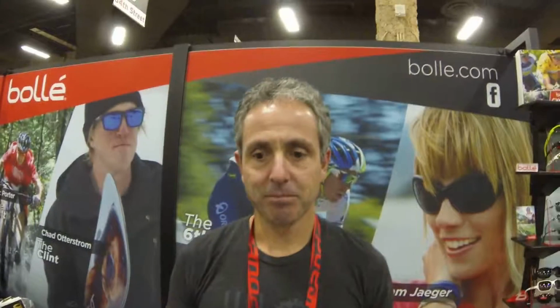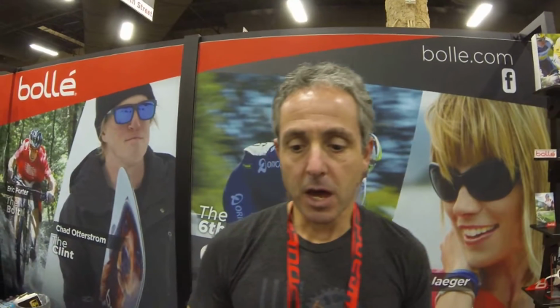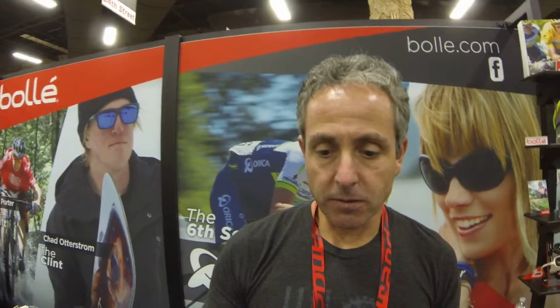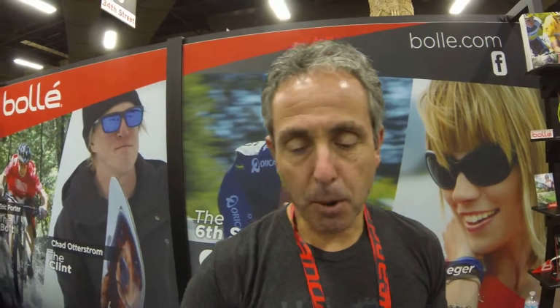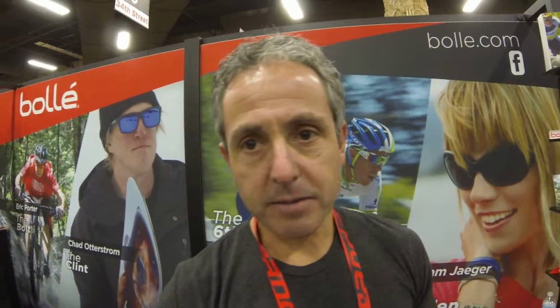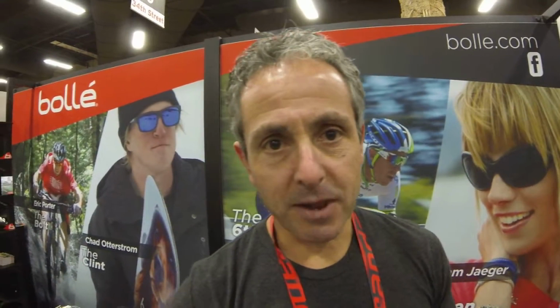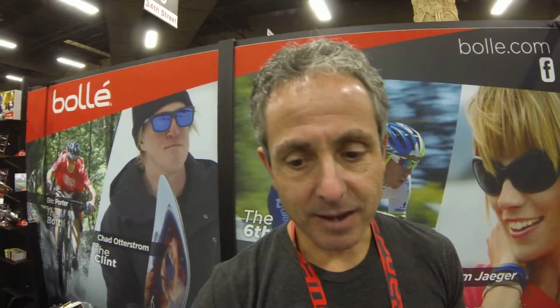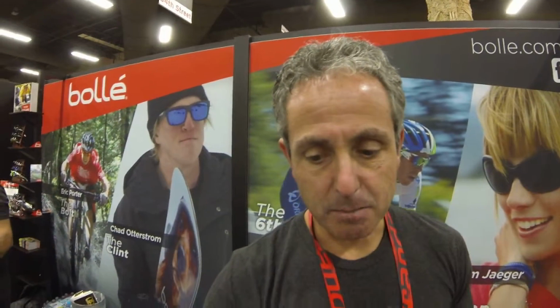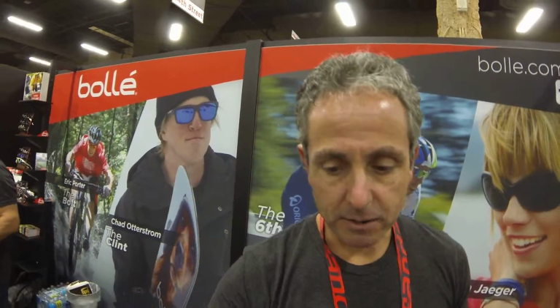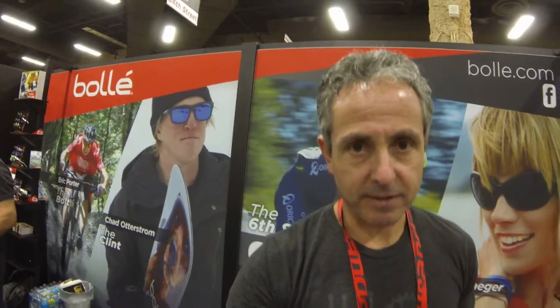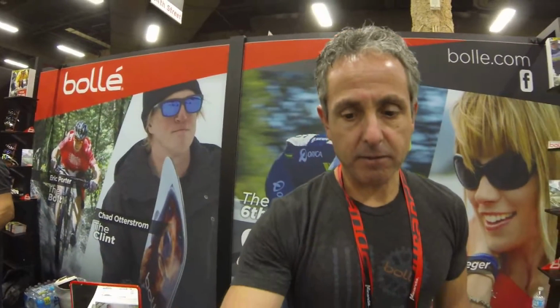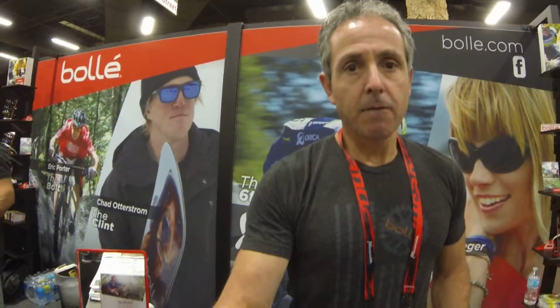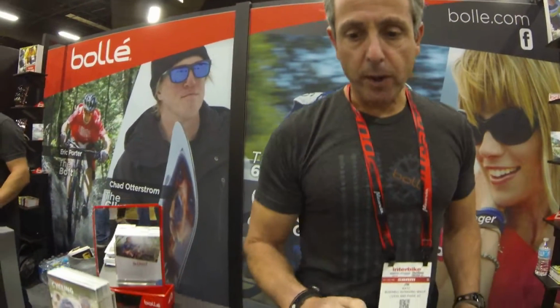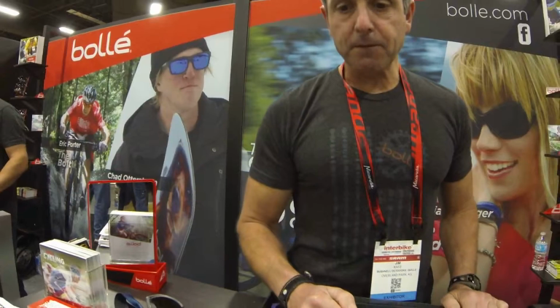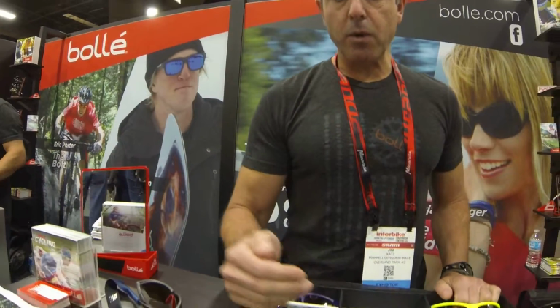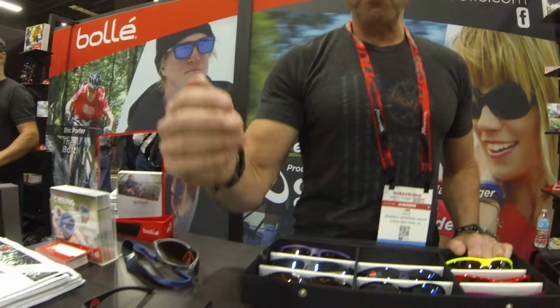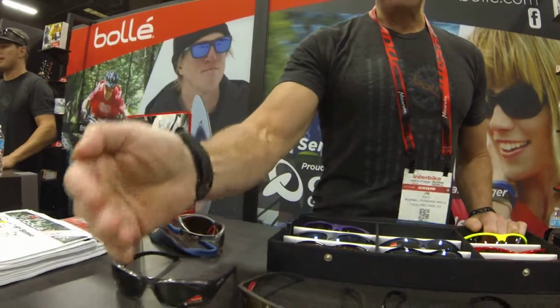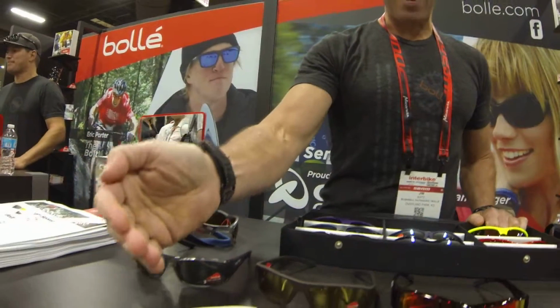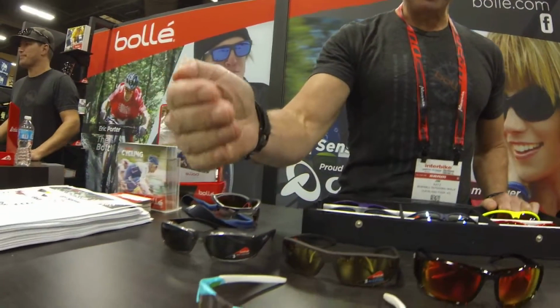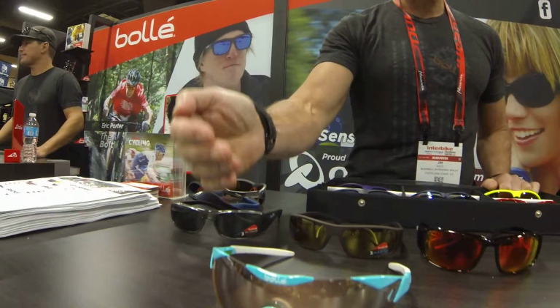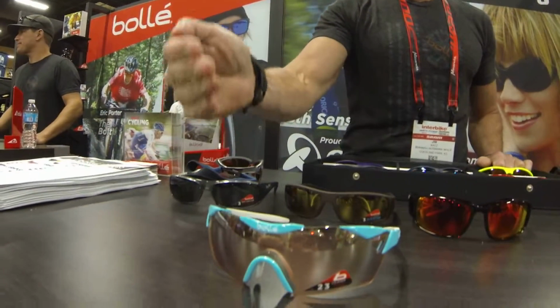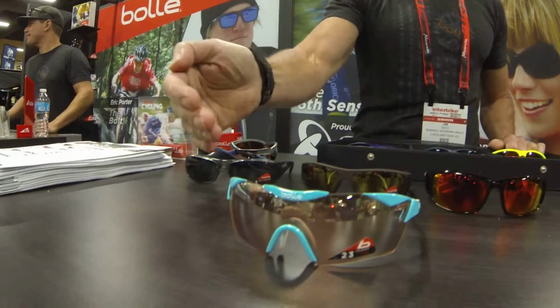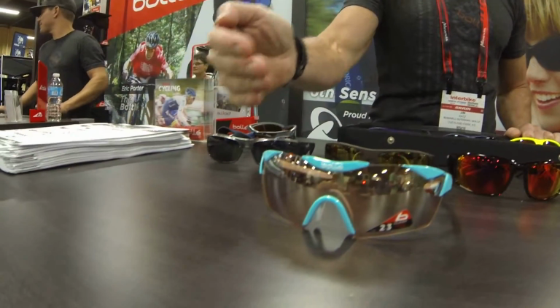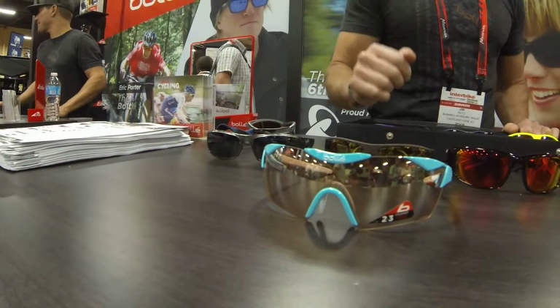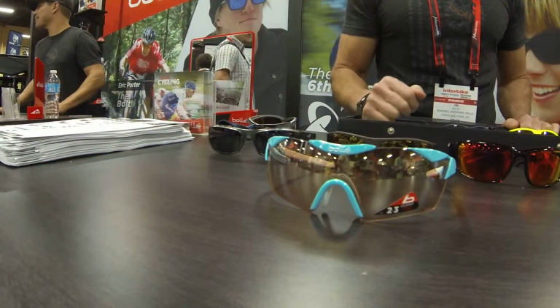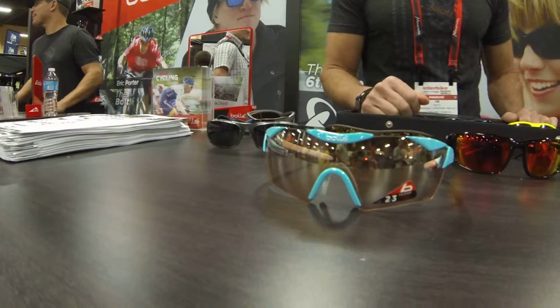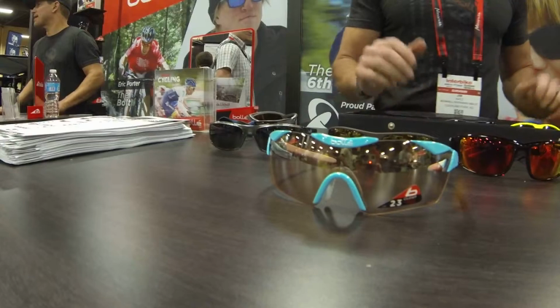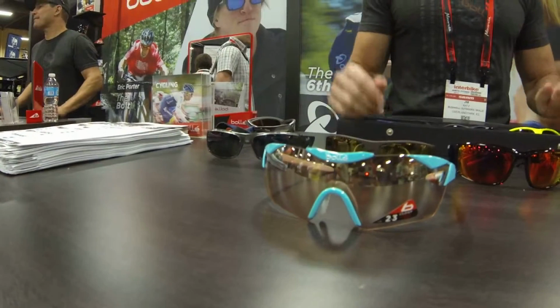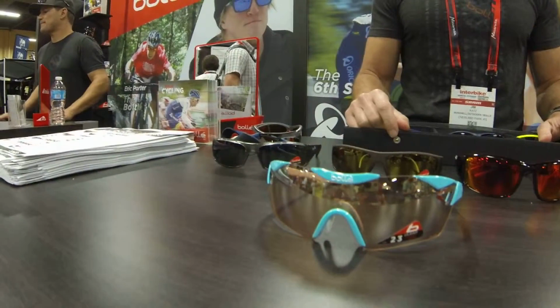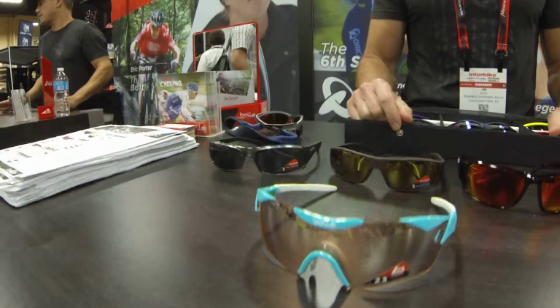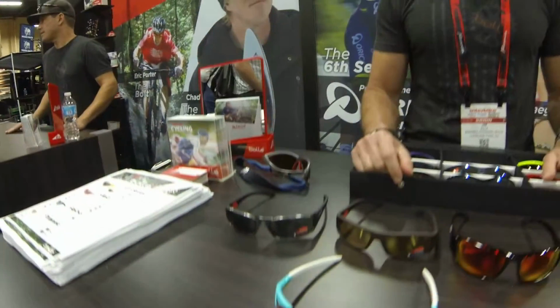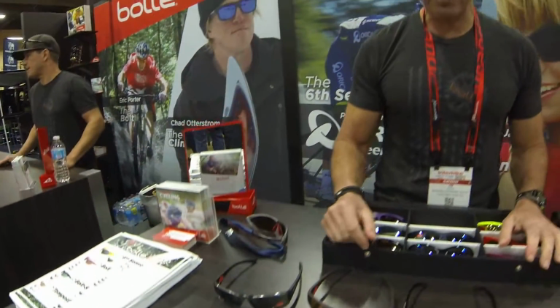This is Bollet's top-of-the-line cycling model, the Sixth Sense. For 2015, we made a new model, the Sixth Sense S, which is a smaller version. It fits smaller head sizes.